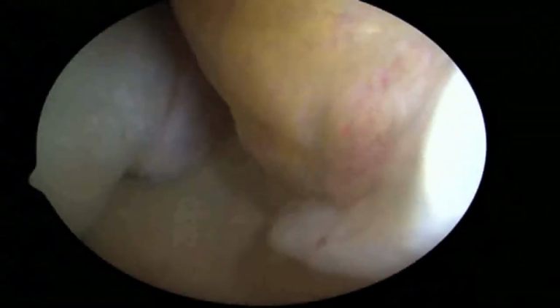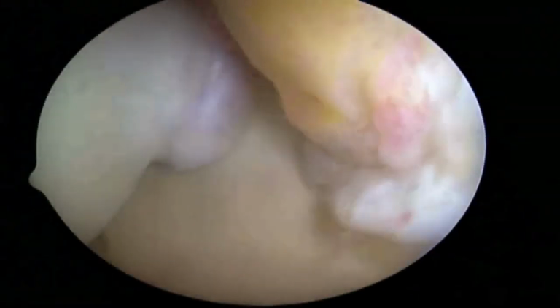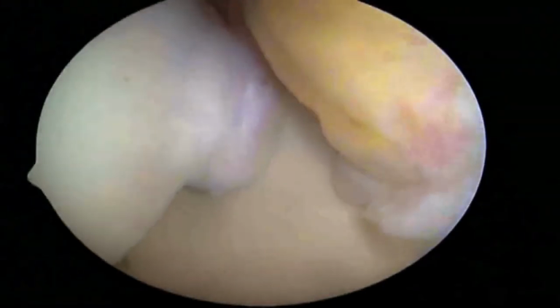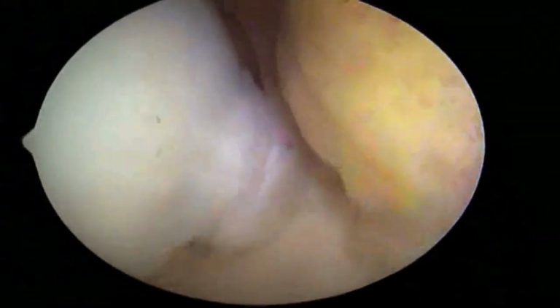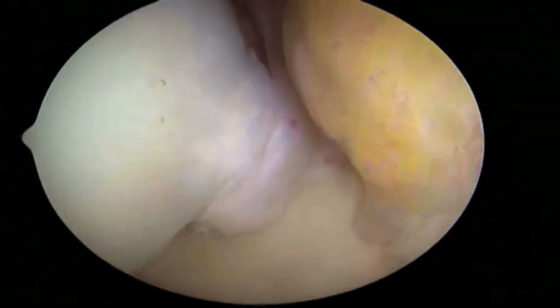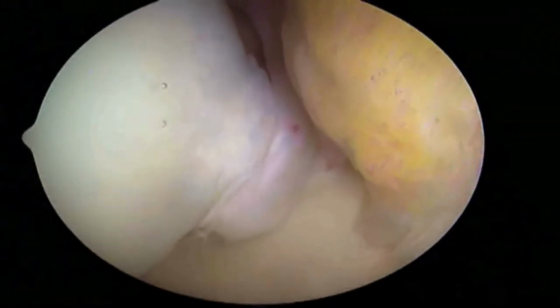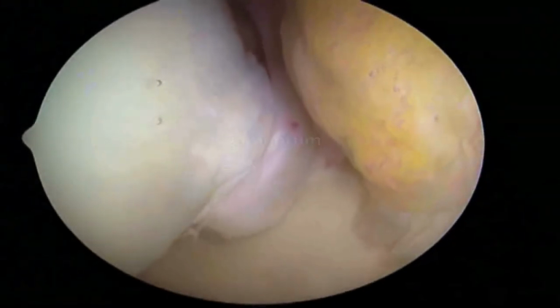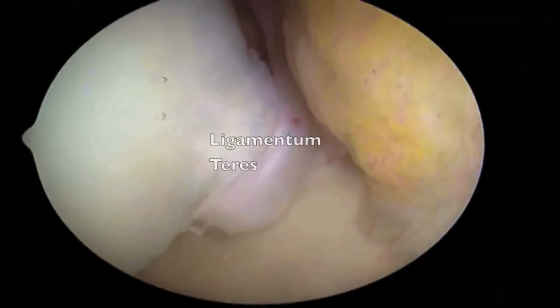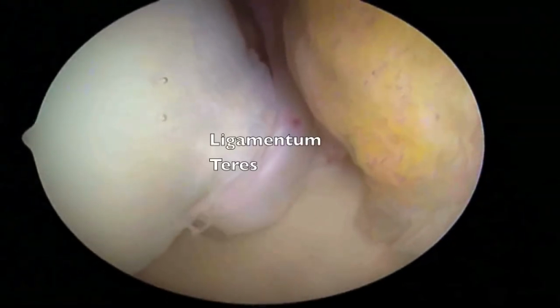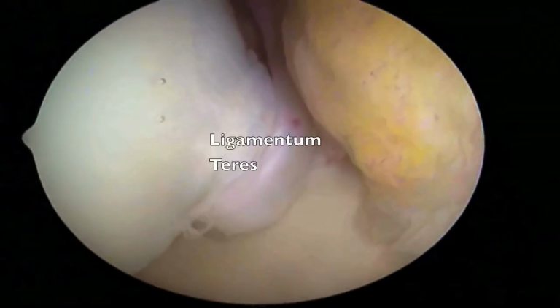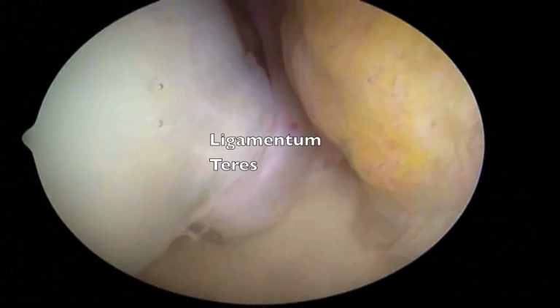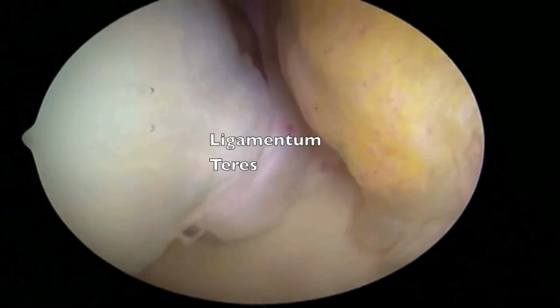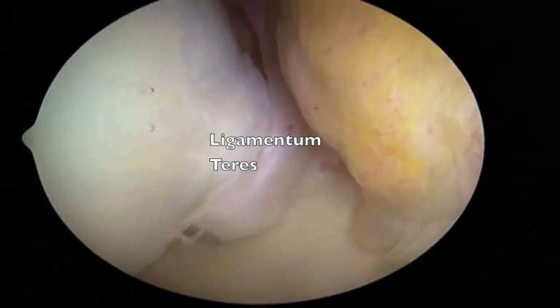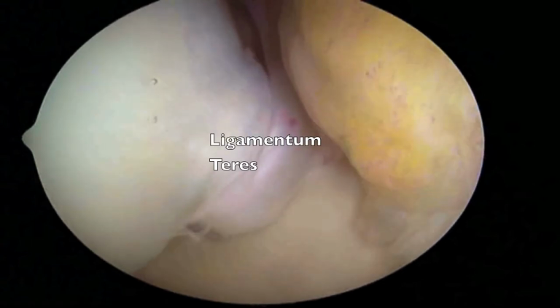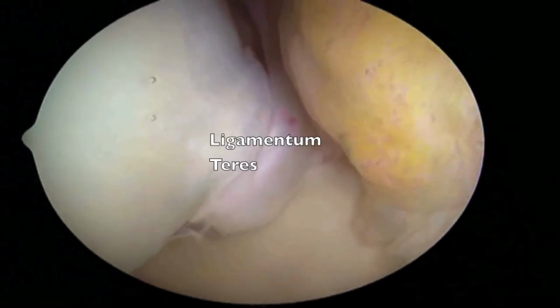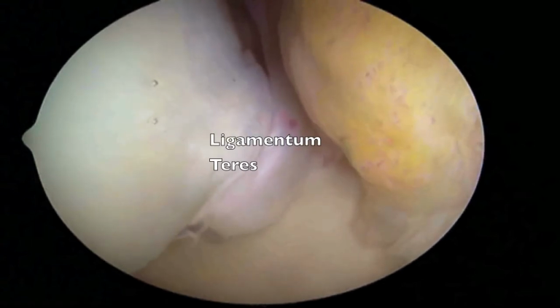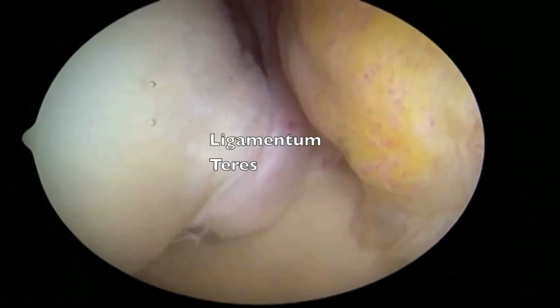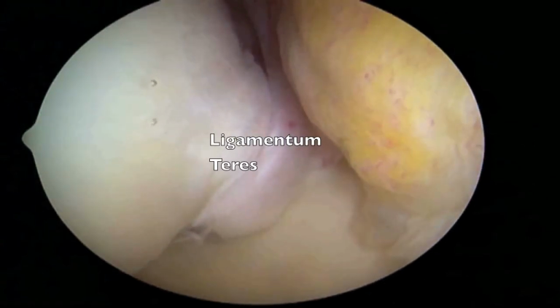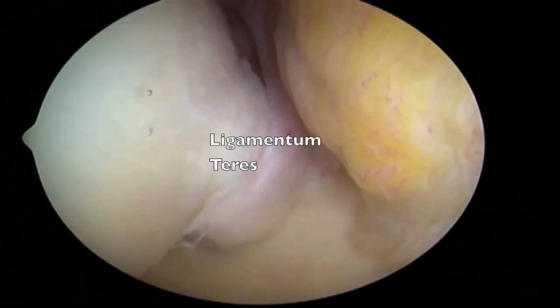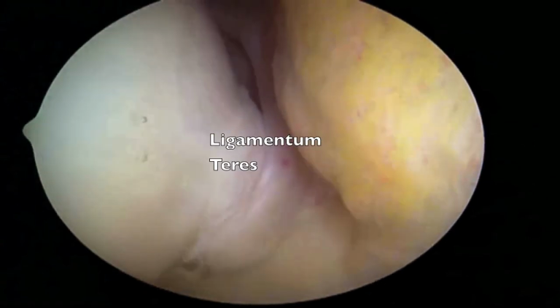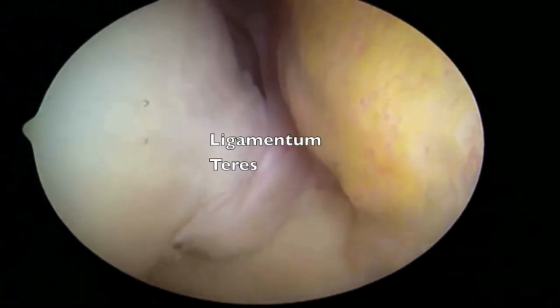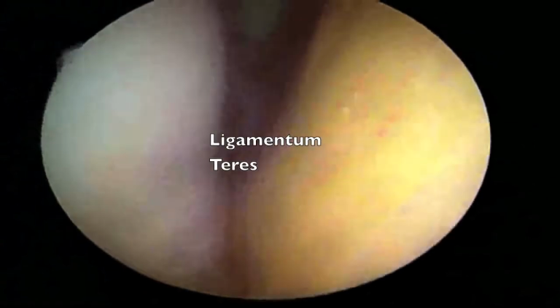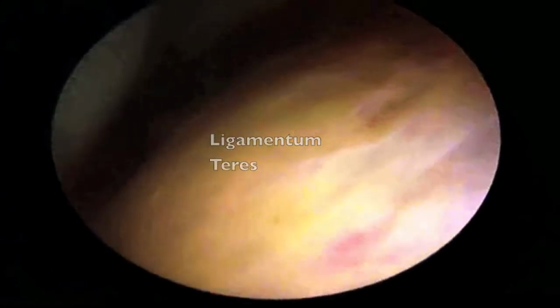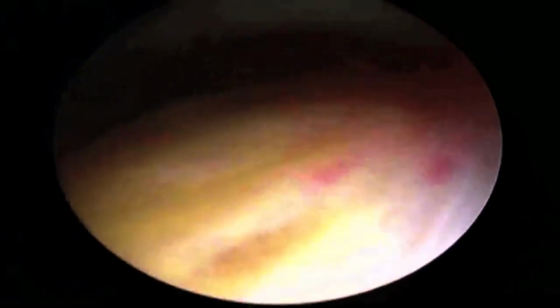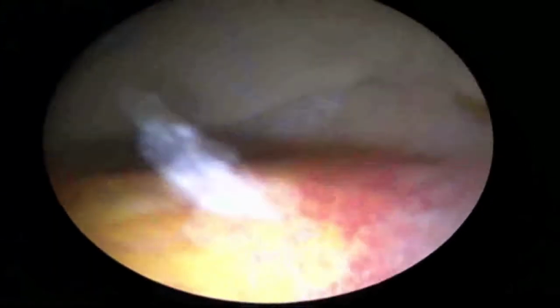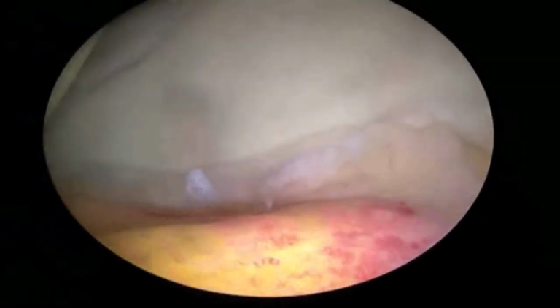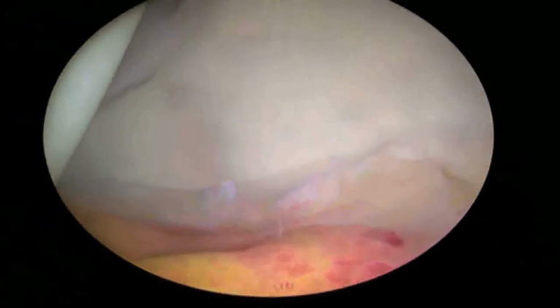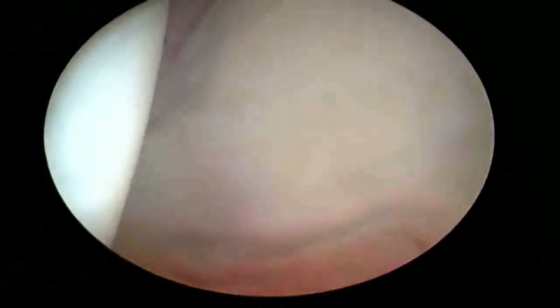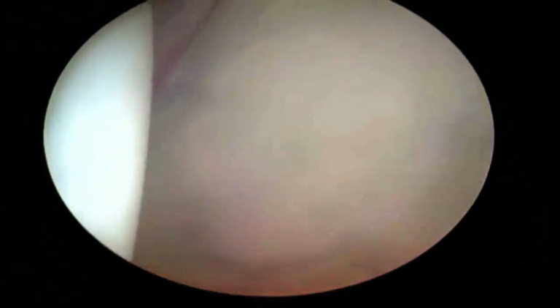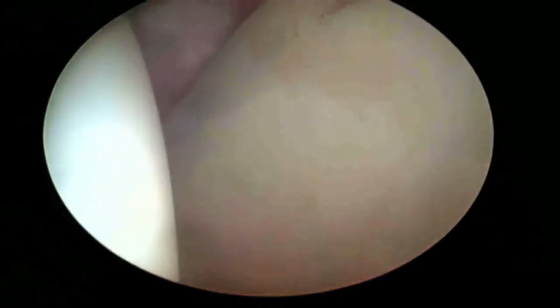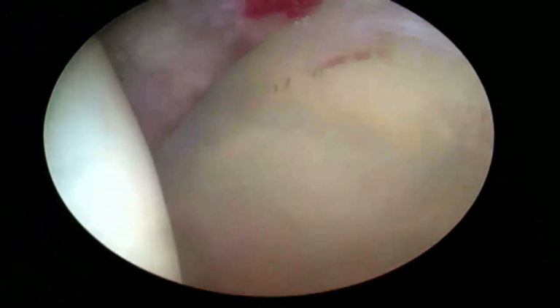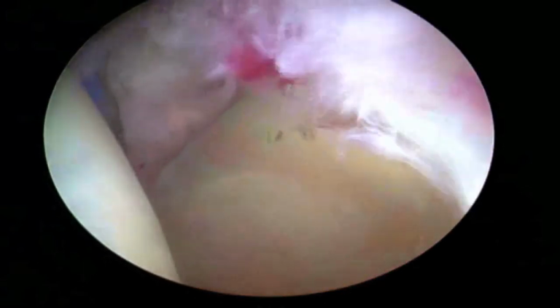The ligamentum teres, which is the central ligament of the joint, can also be well seen, and all of these structures can be treated at the time of hip arthroscopy.